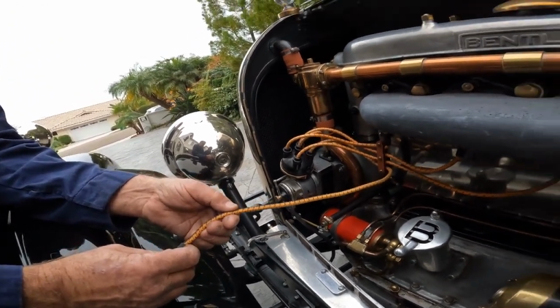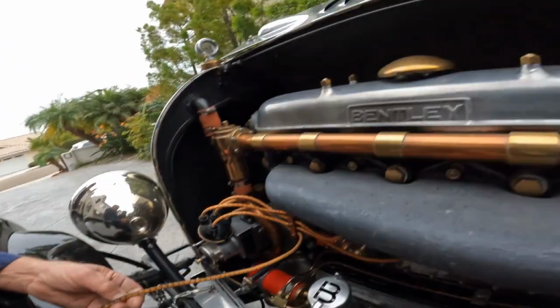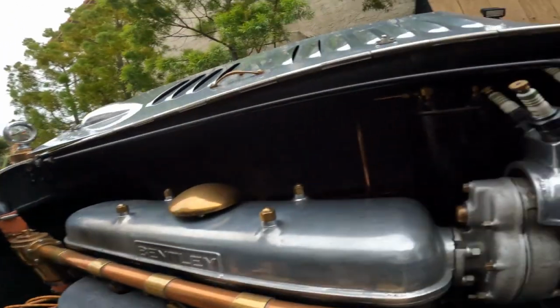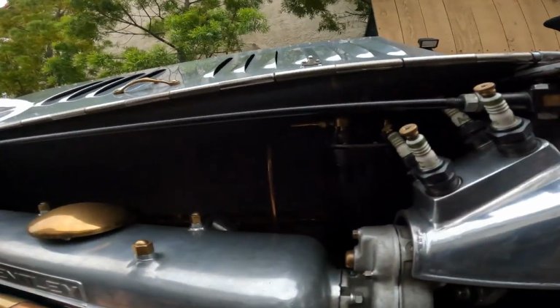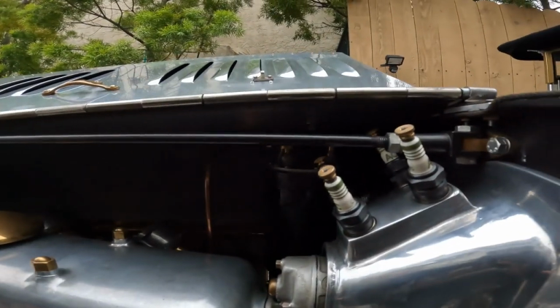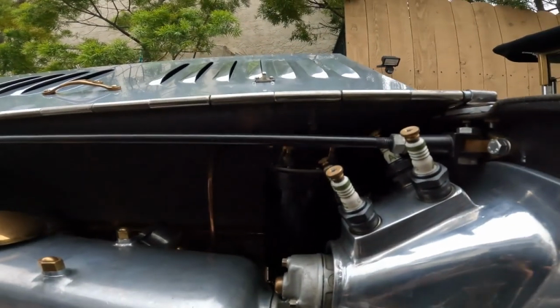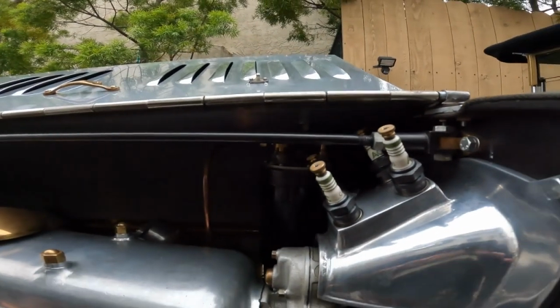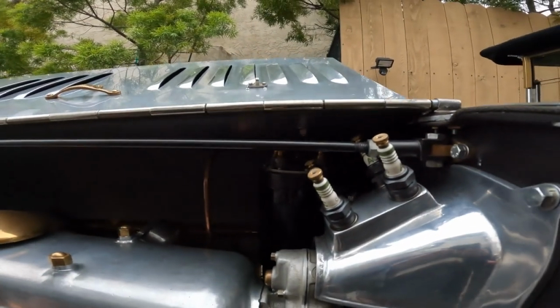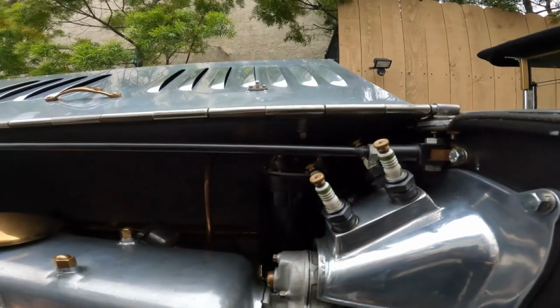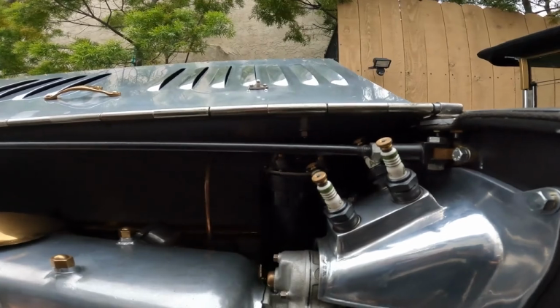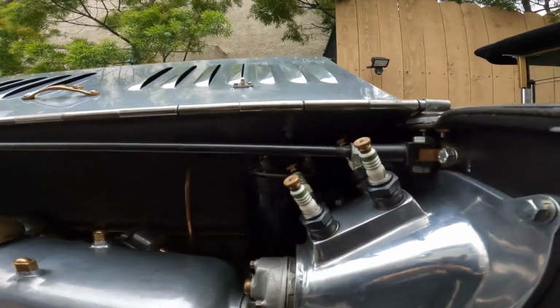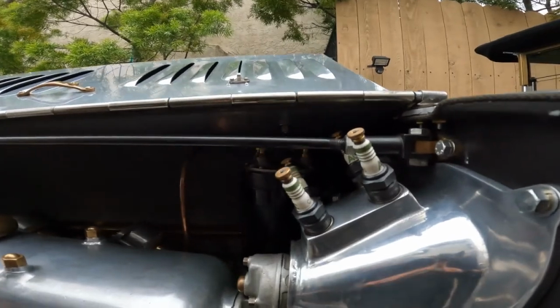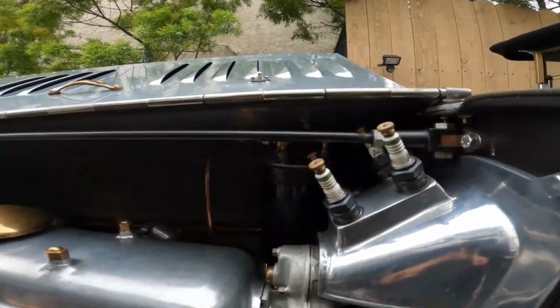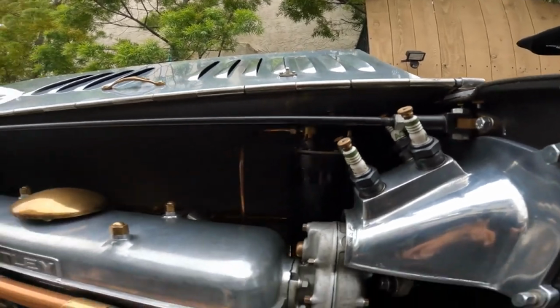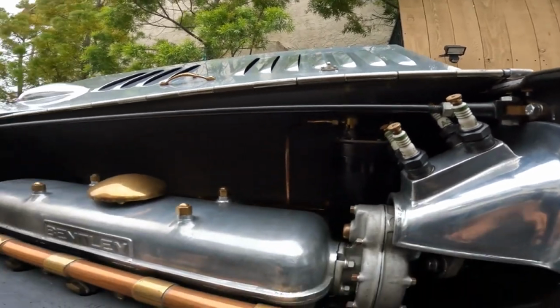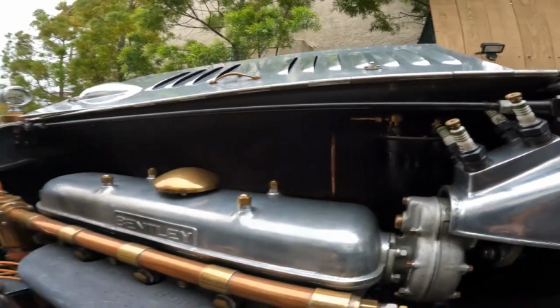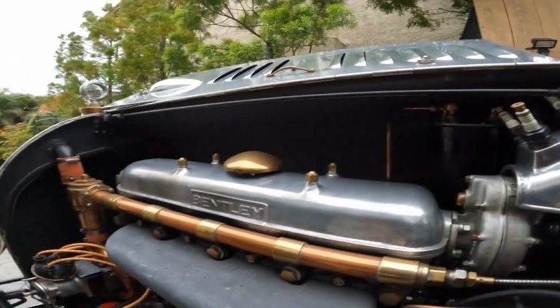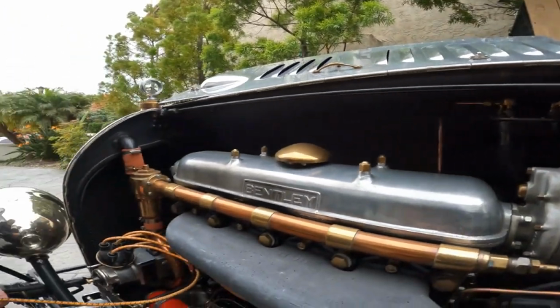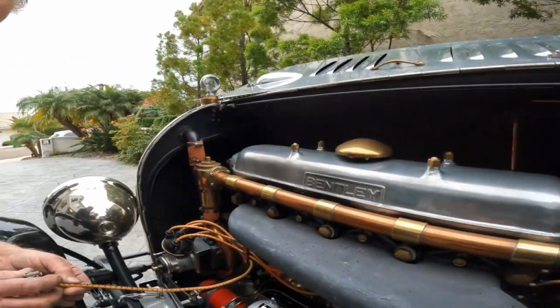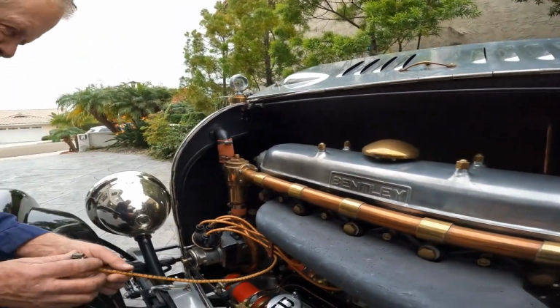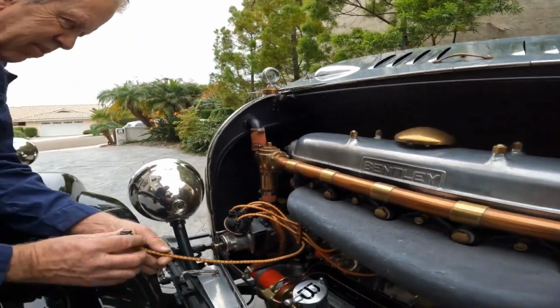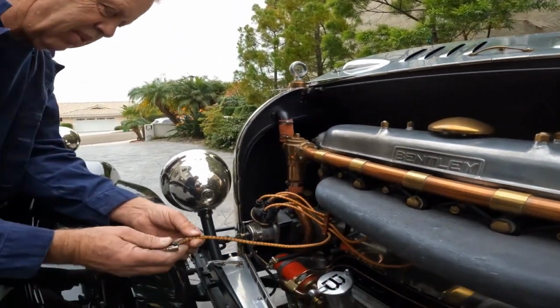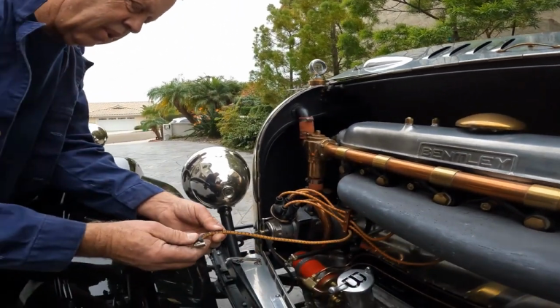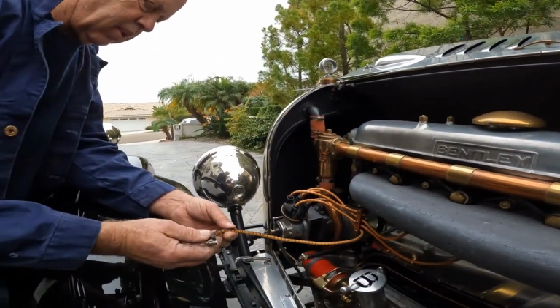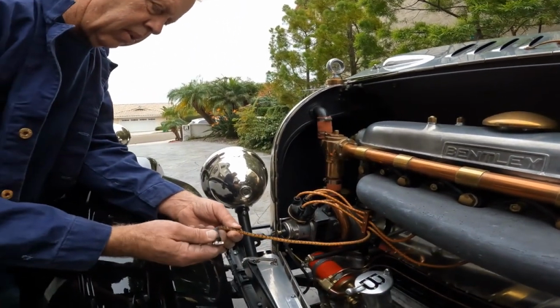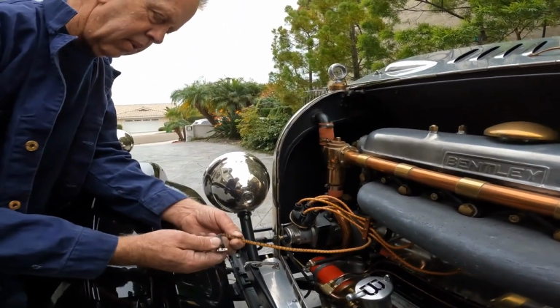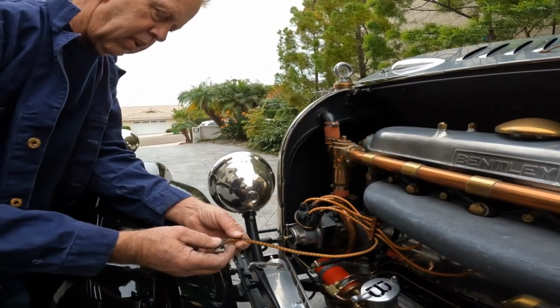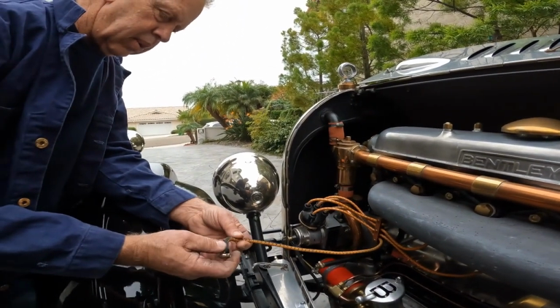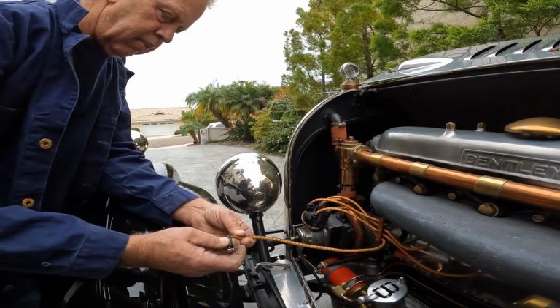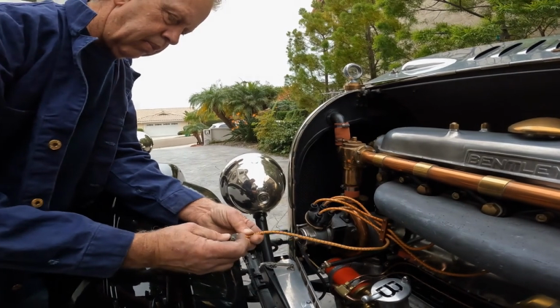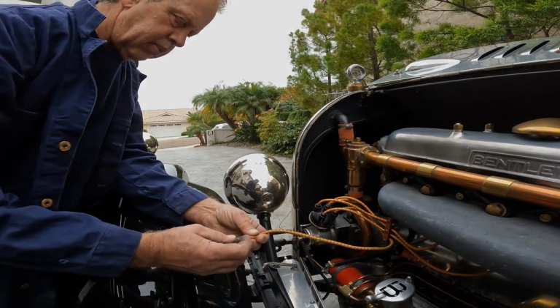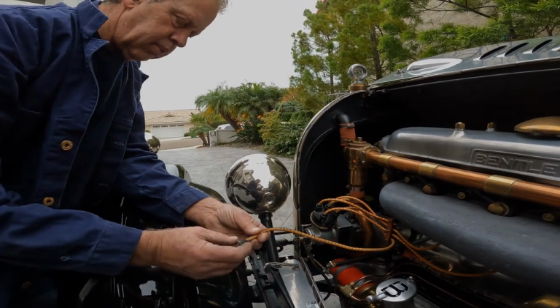It's got spare spark plugs right here. No spare spark plug wires though? That's probably our misfire, I would think.